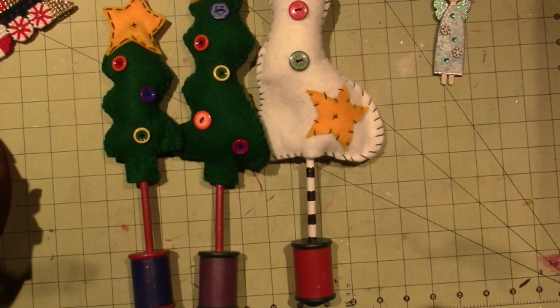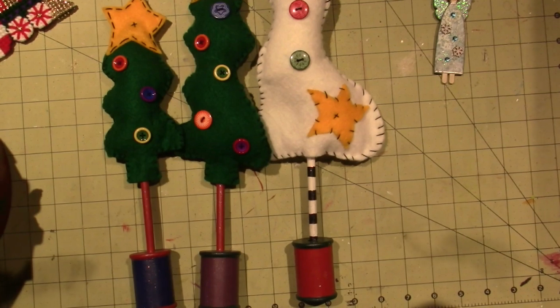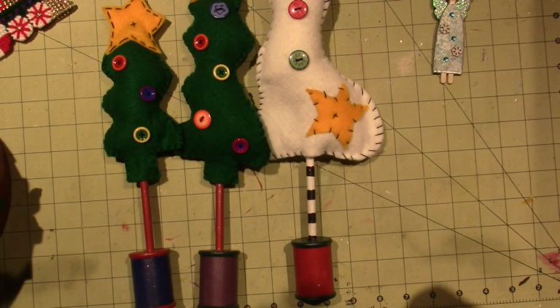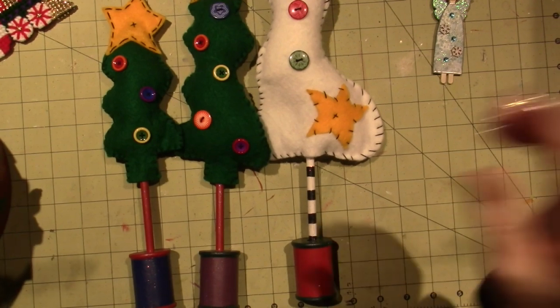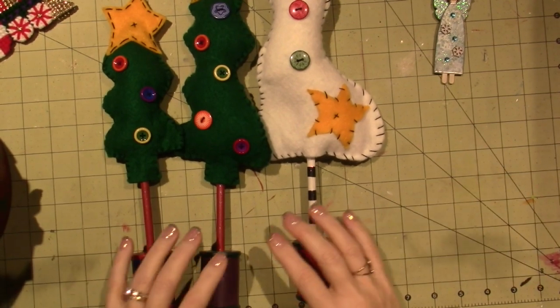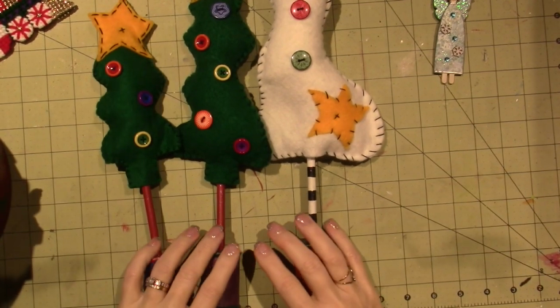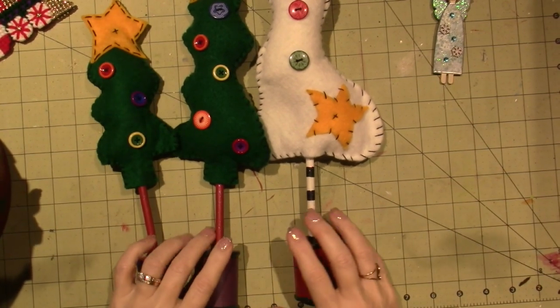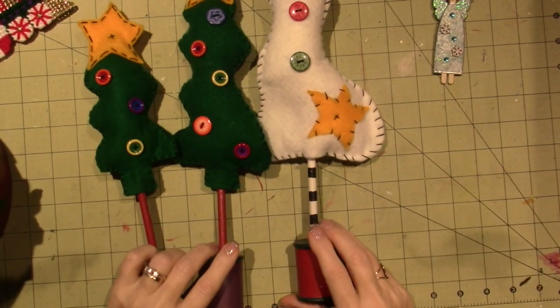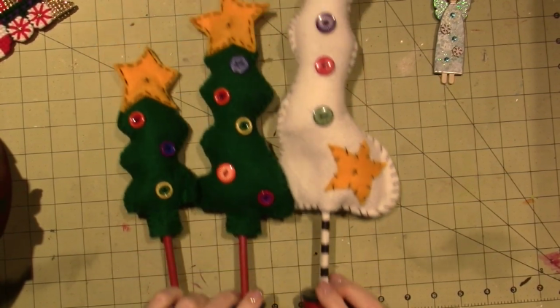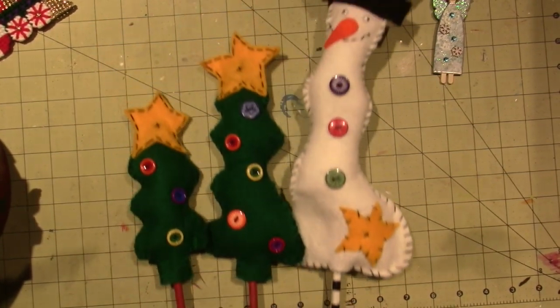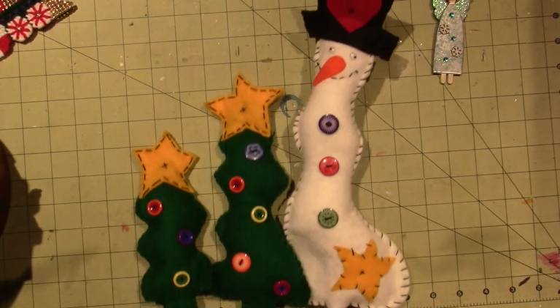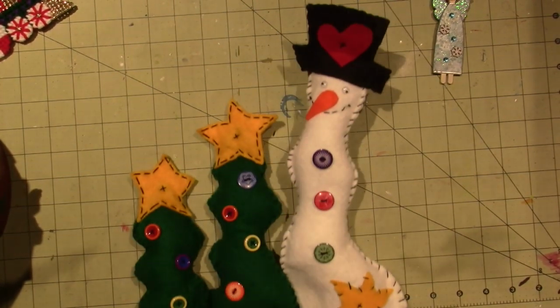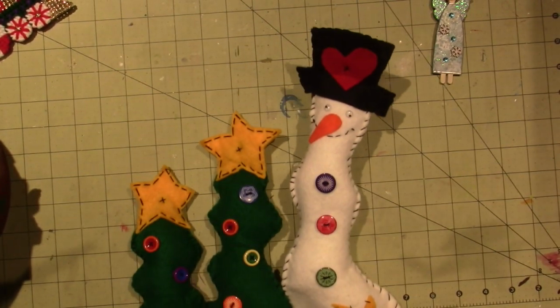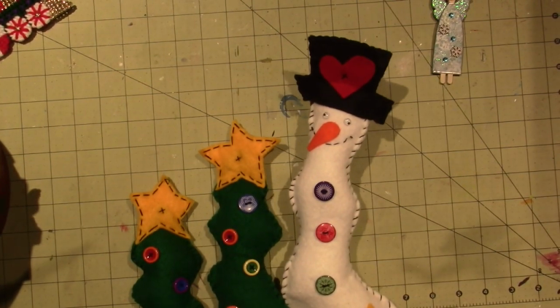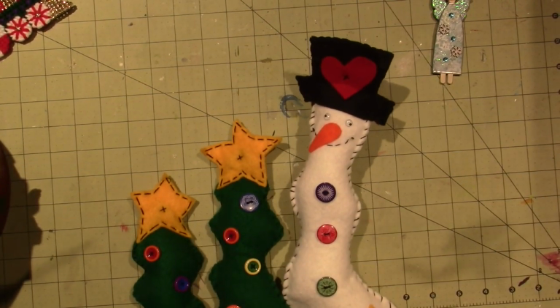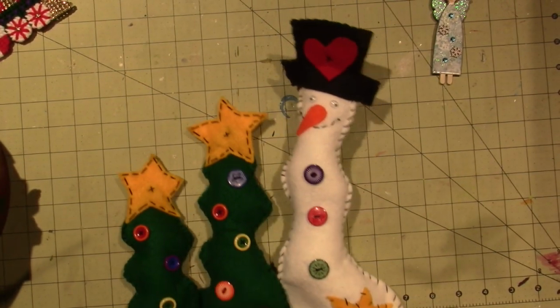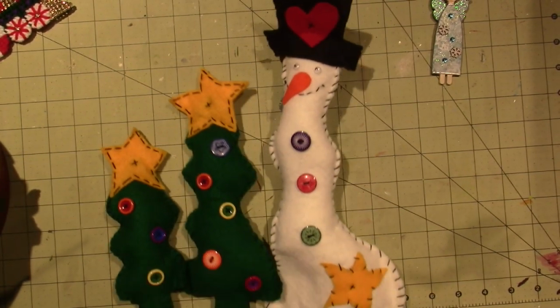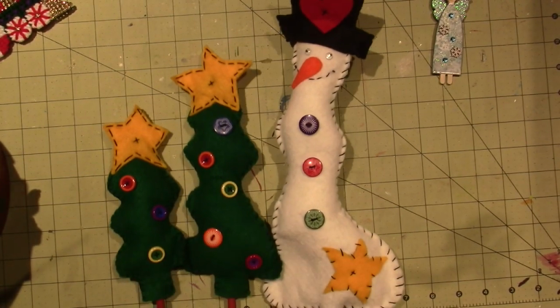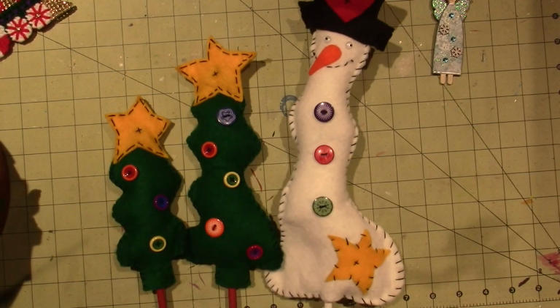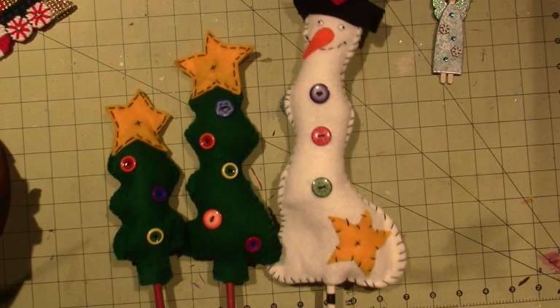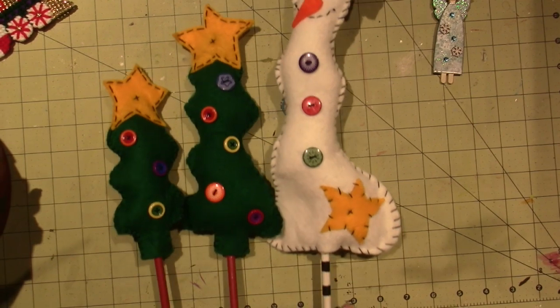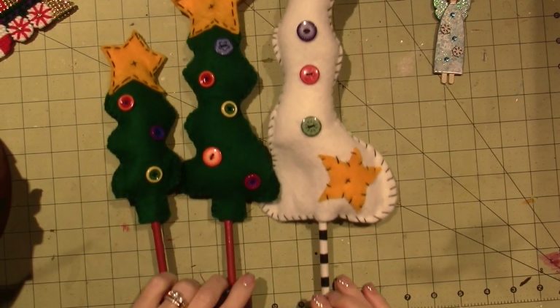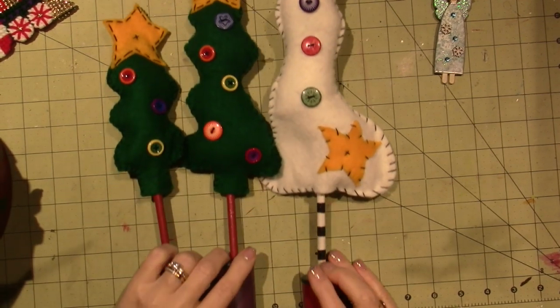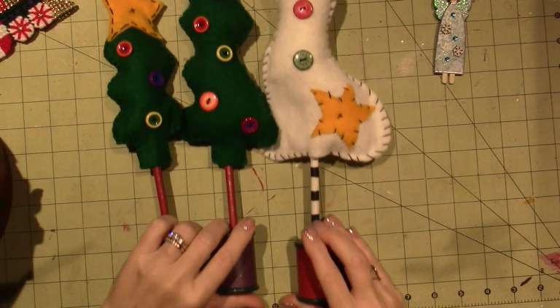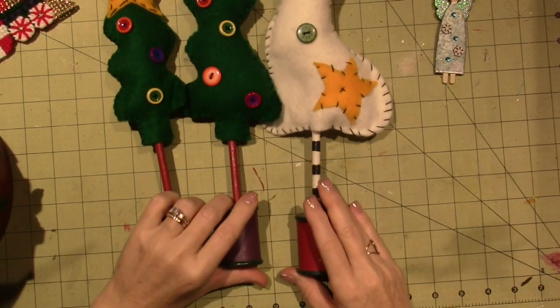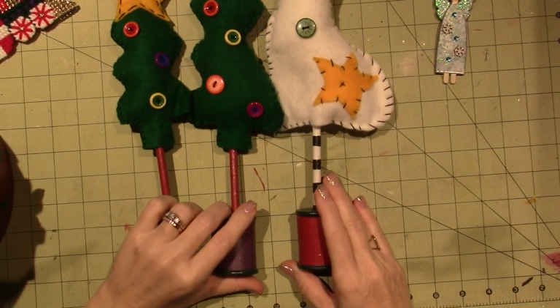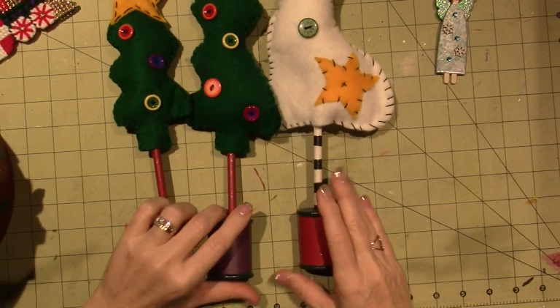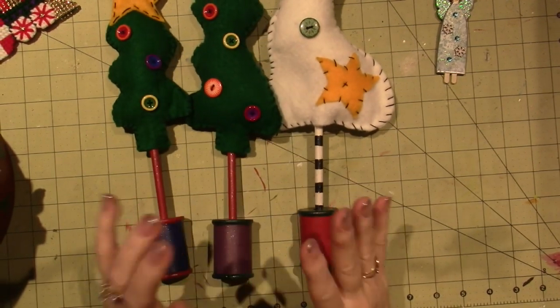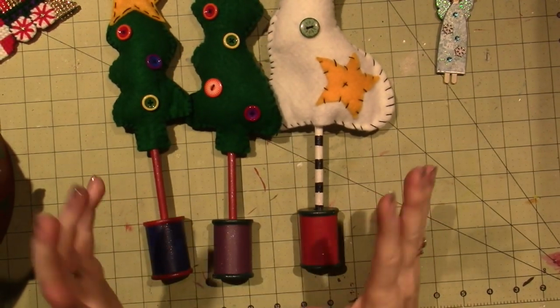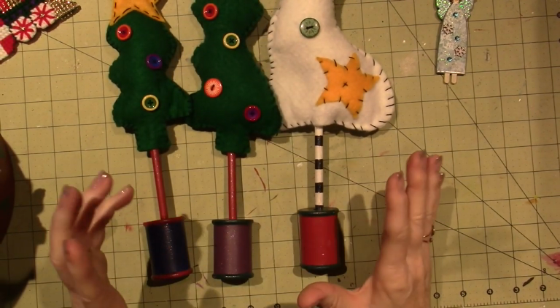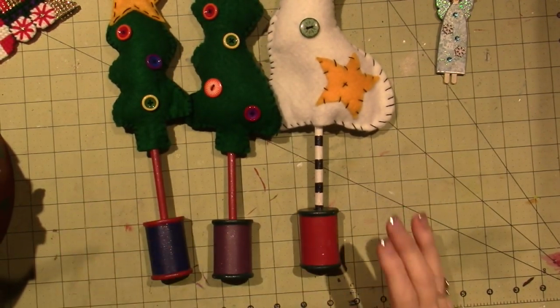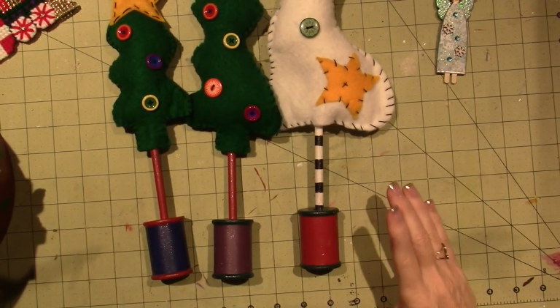Hello, it's Sarah, and I'm back for part two of my Christmas decorating share. Crafty Christmas, right?